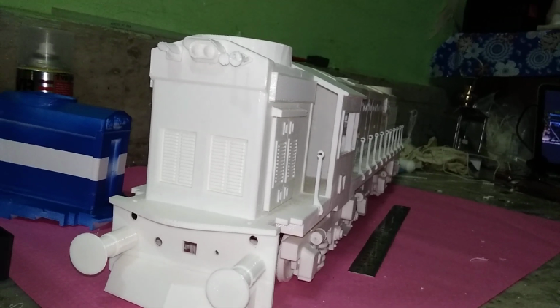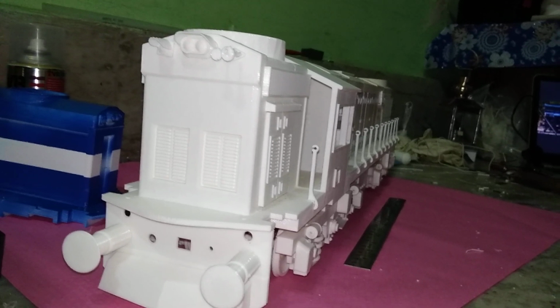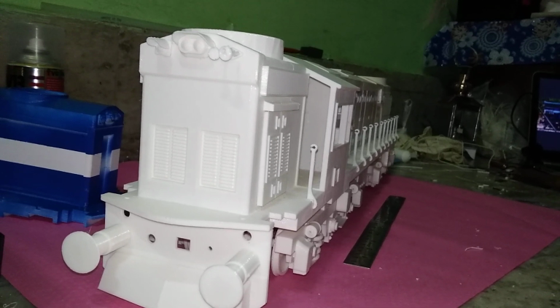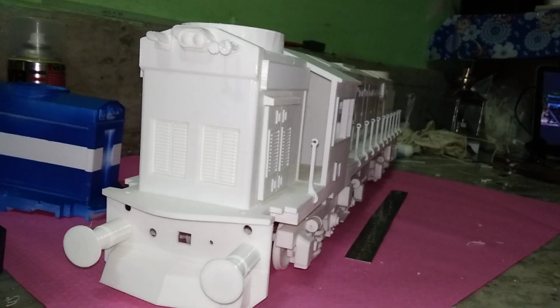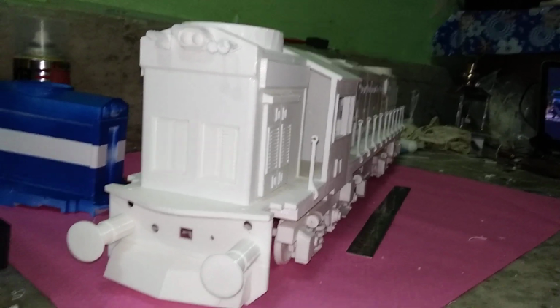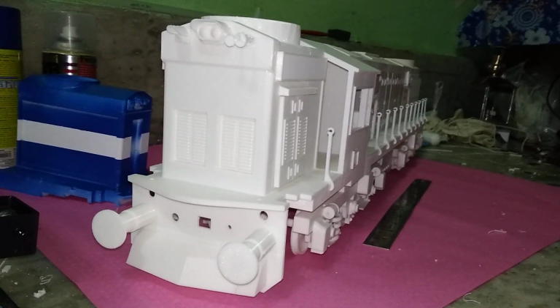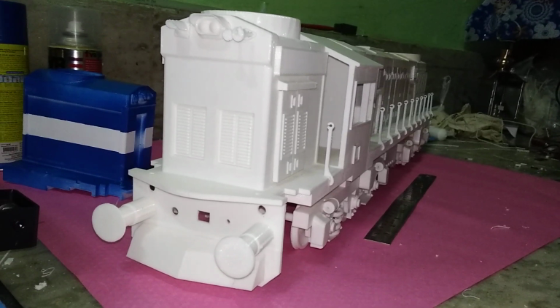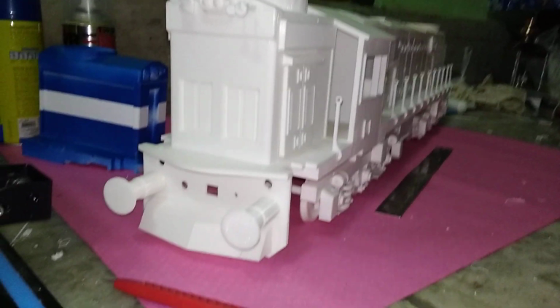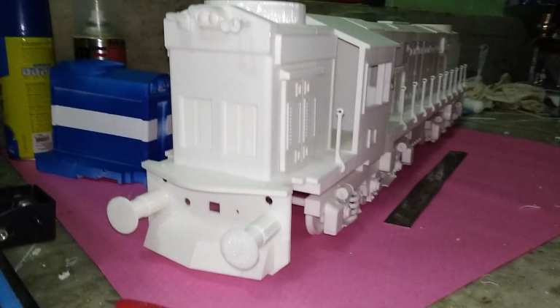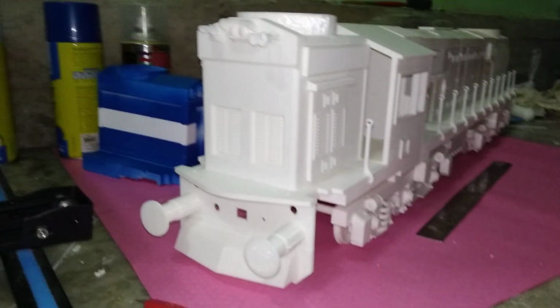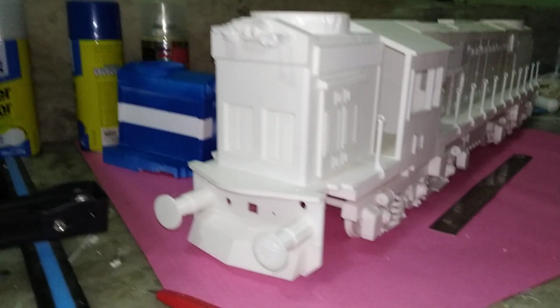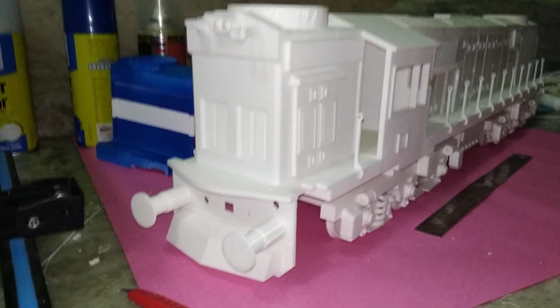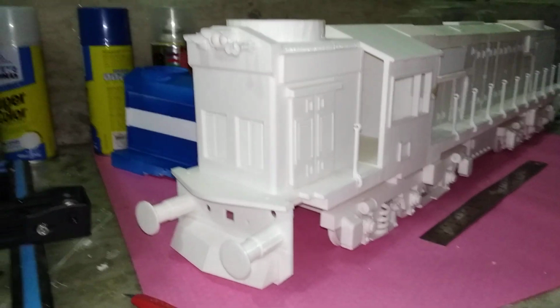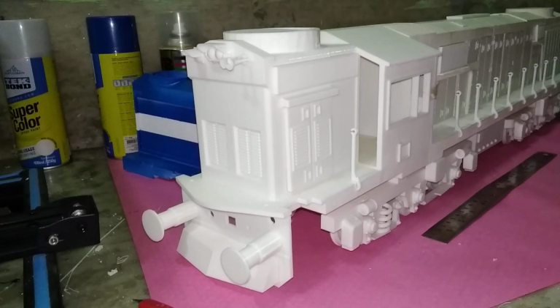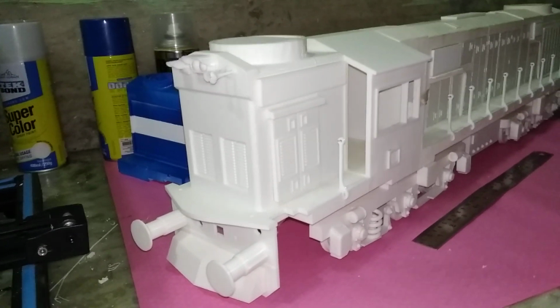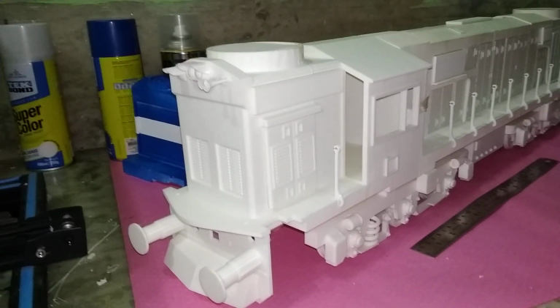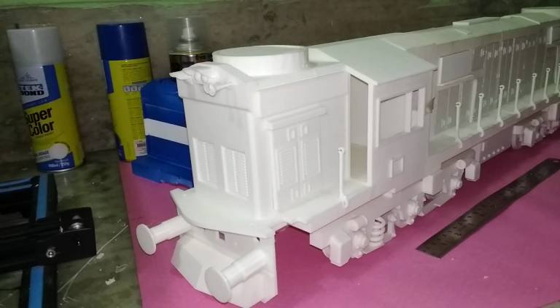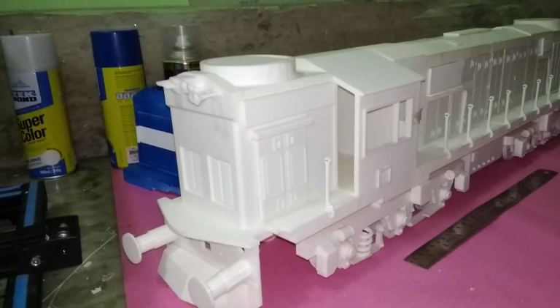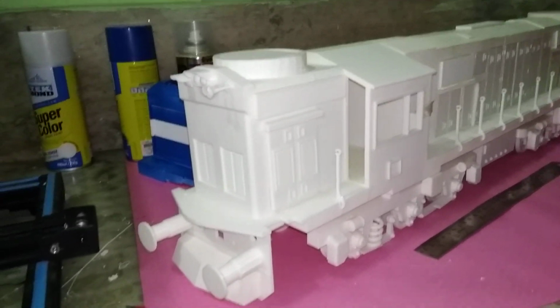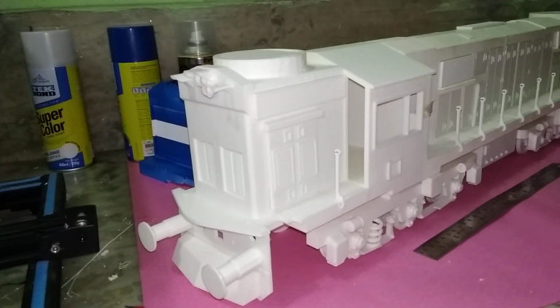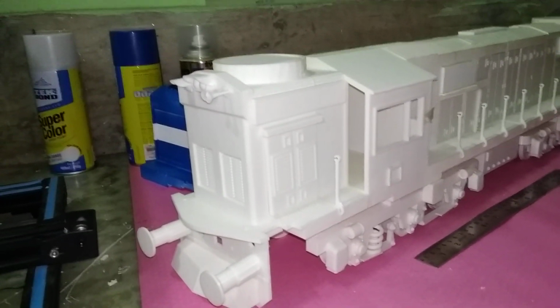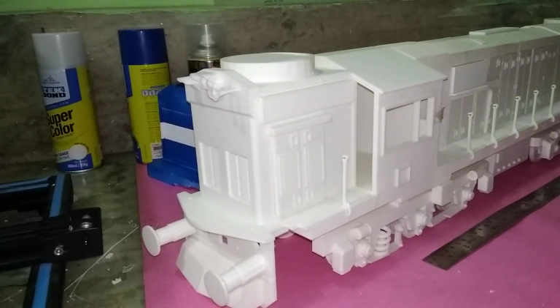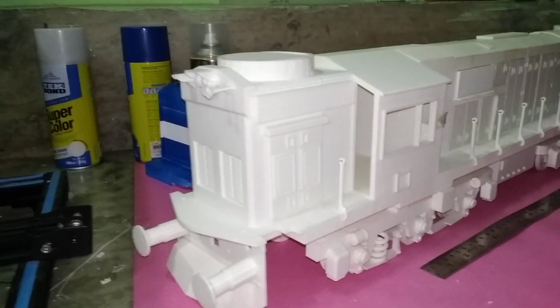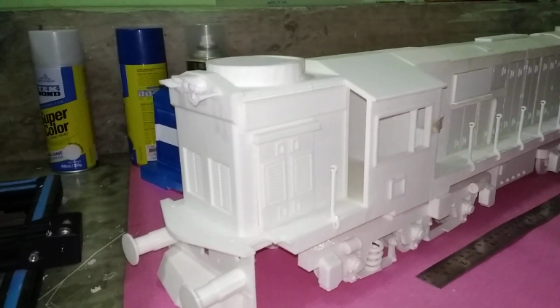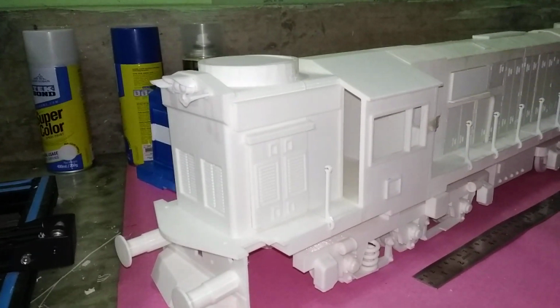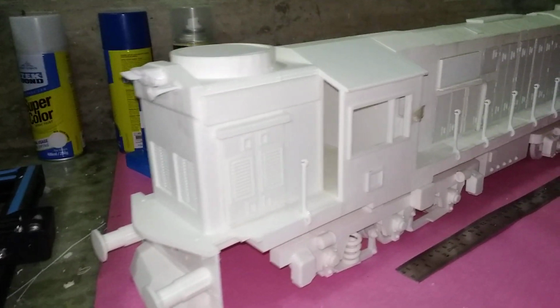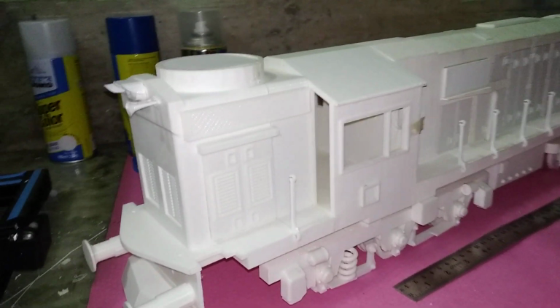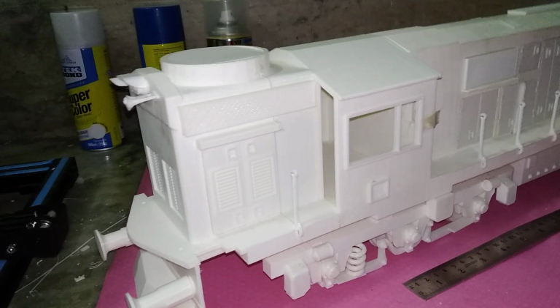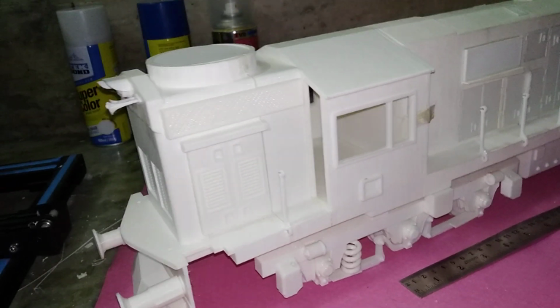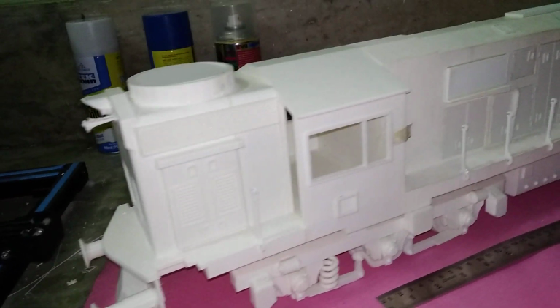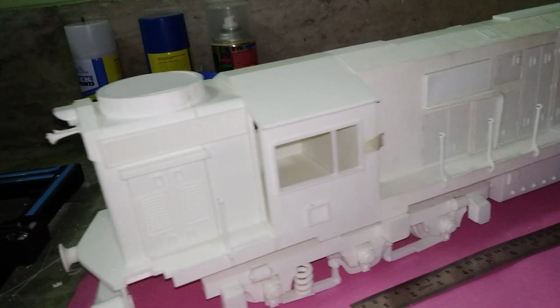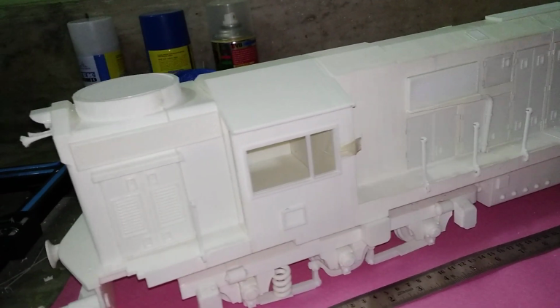Hello, this is Samit from Sijan Creation. This is a diesel locomotive we are making for our client.